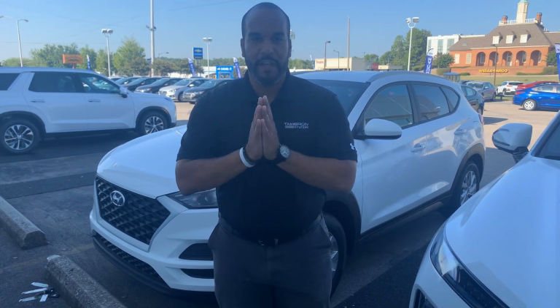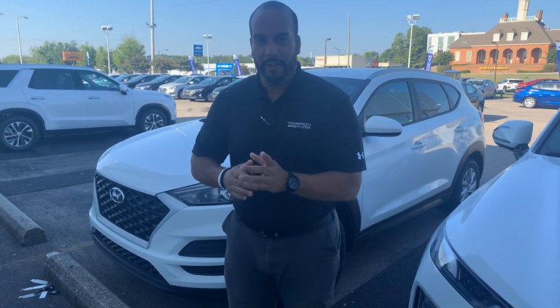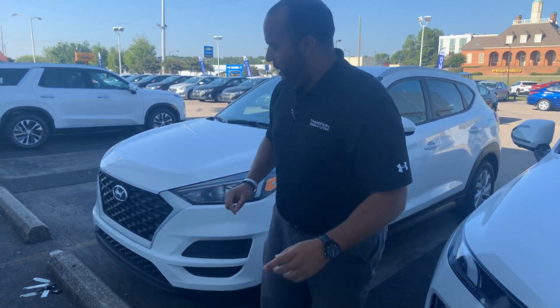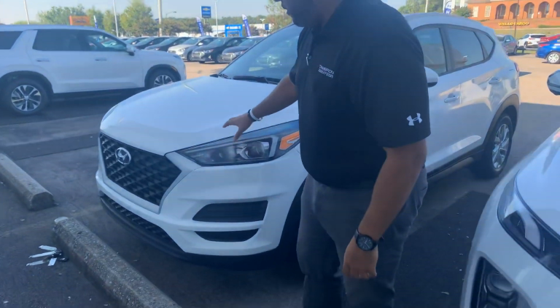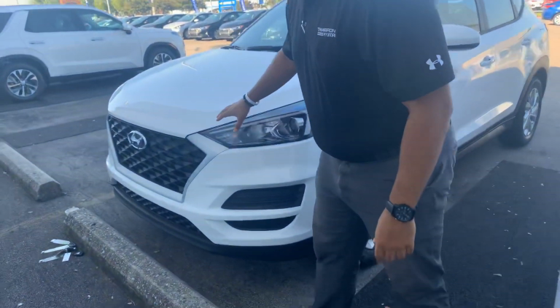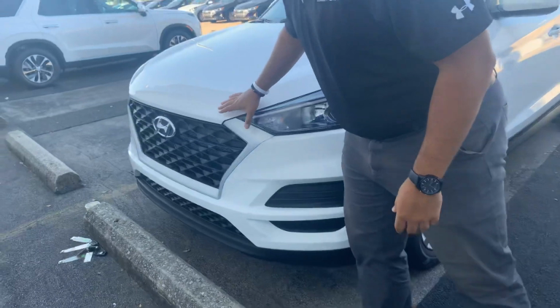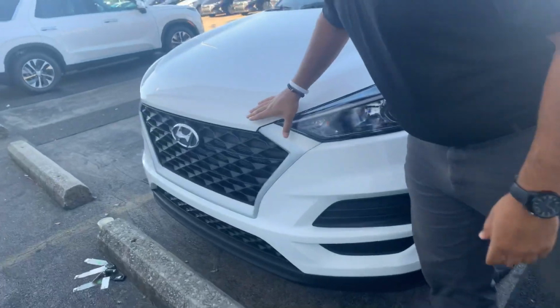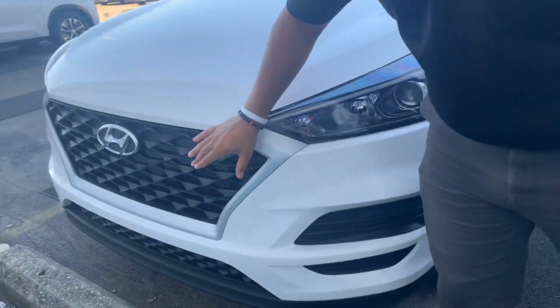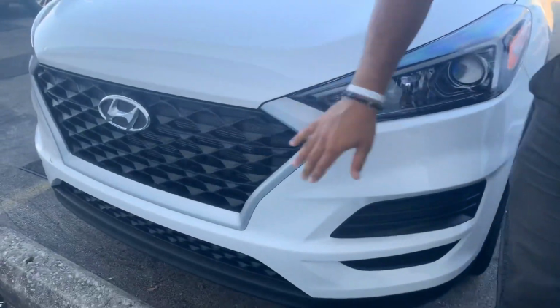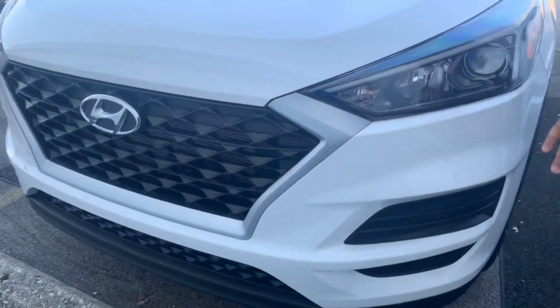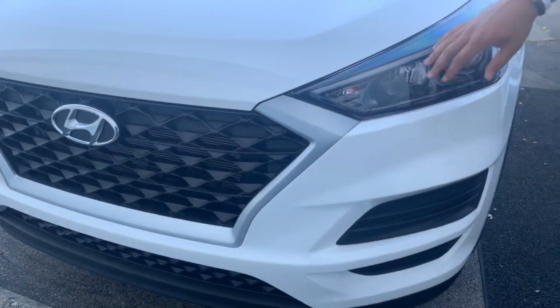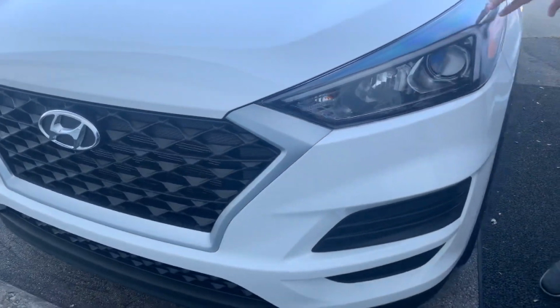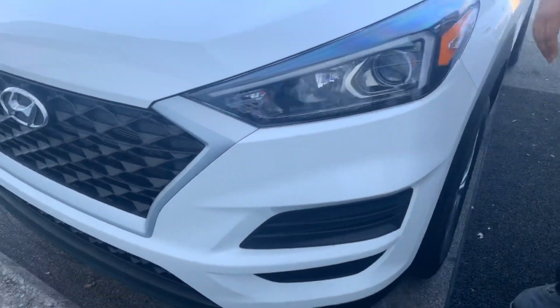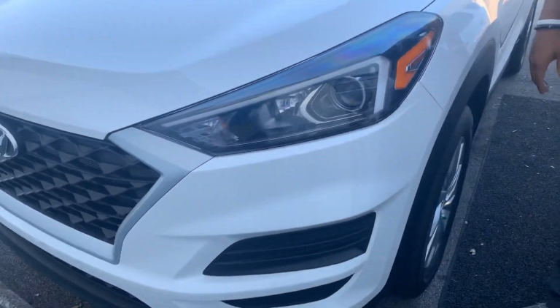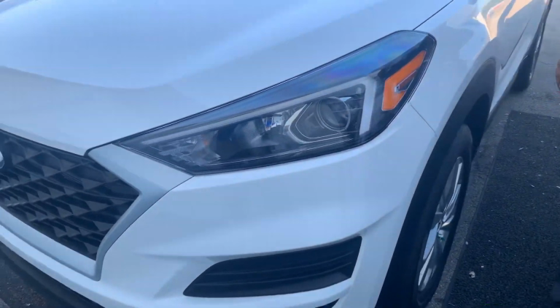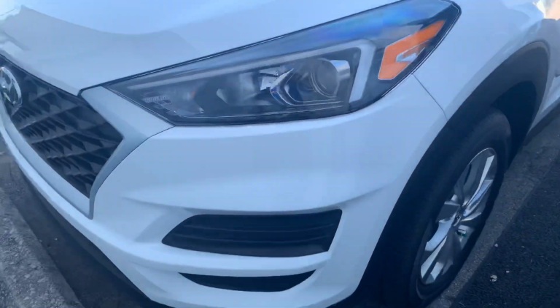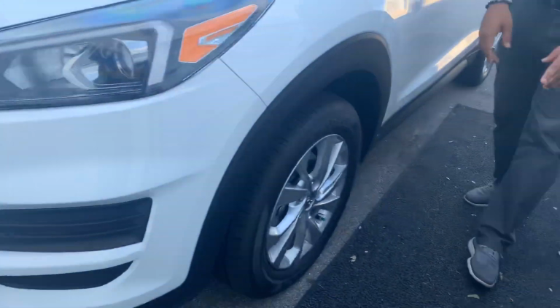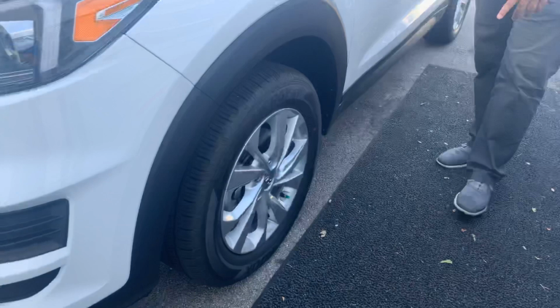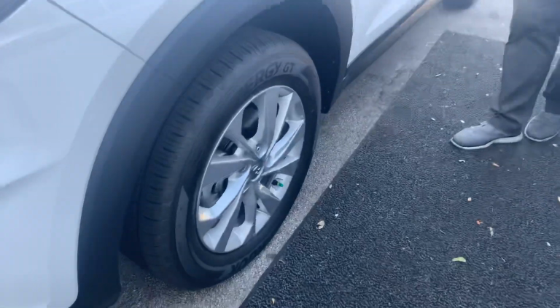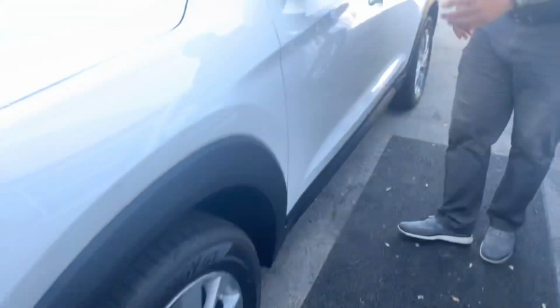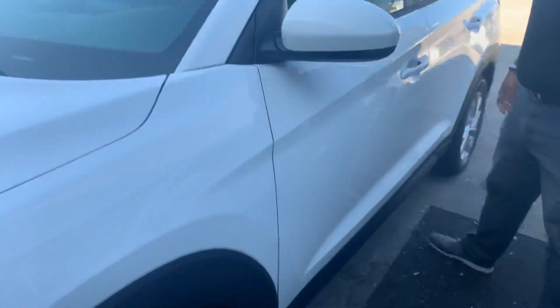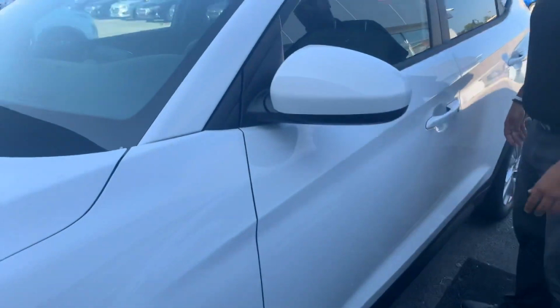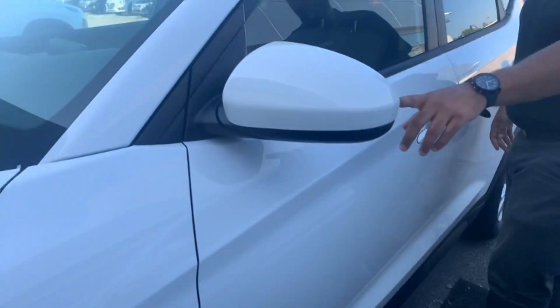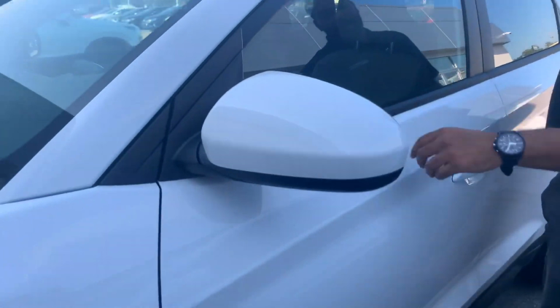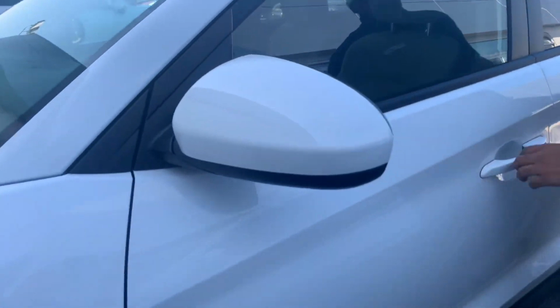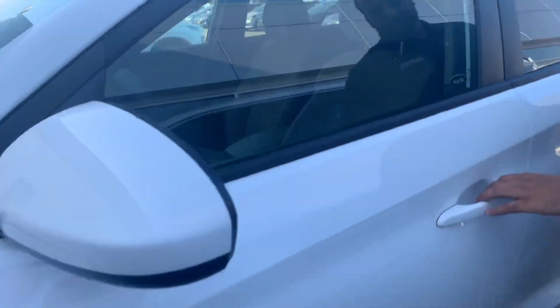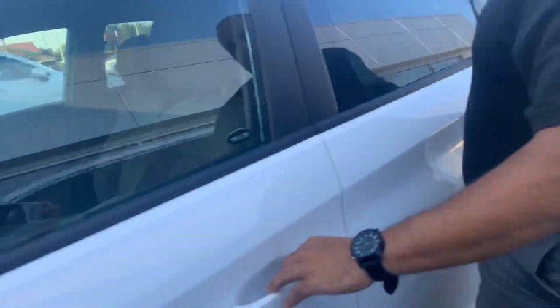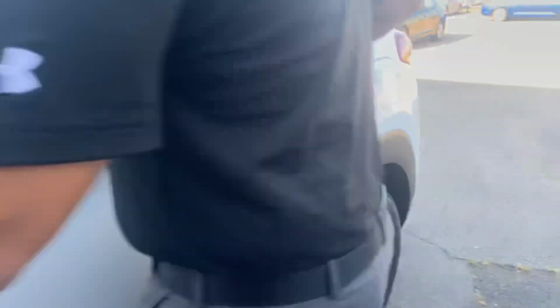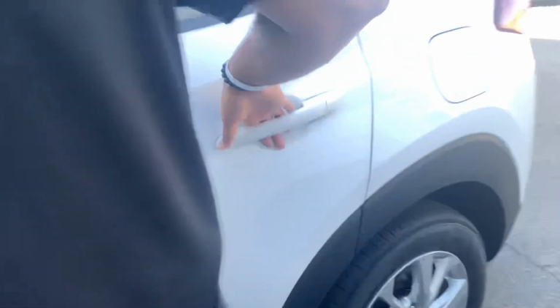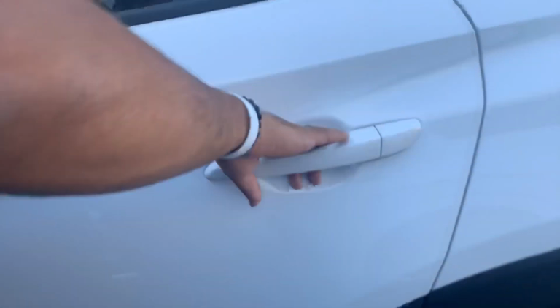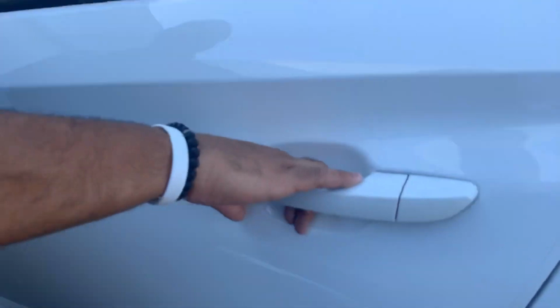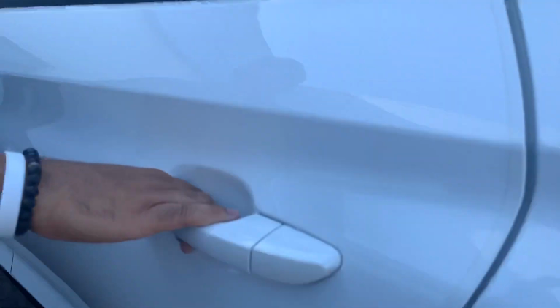We've got Hyundai's beautiful cascading honeycomb grille with the LED wraparound headlights, premium alloy wheels, nitrogen-filled tires, blind spot detection, and push-to-start keyless remote entry.